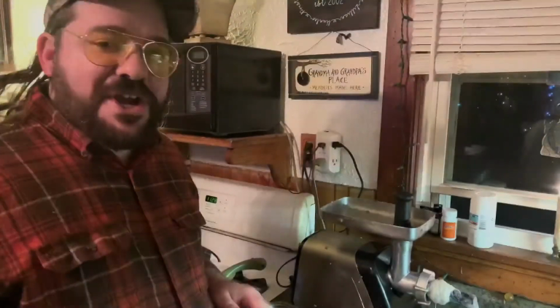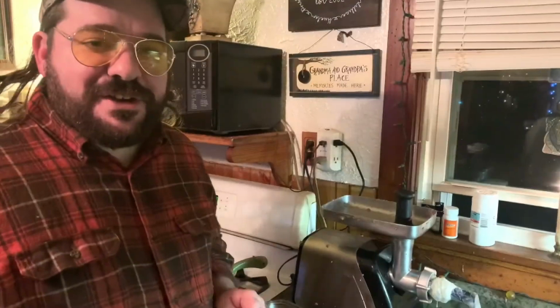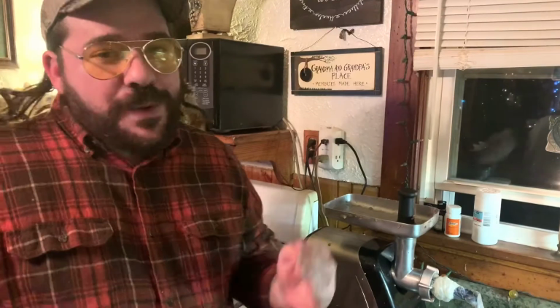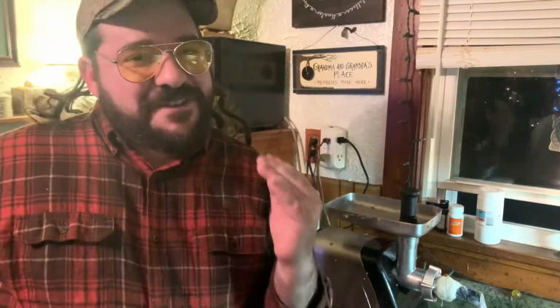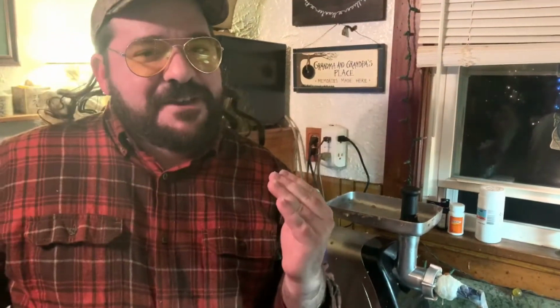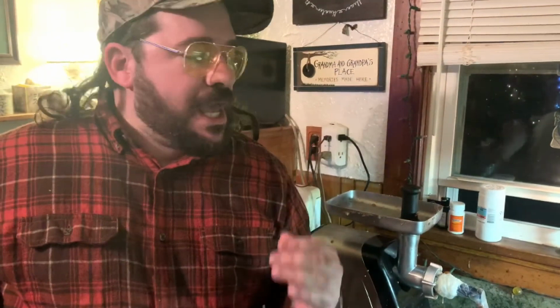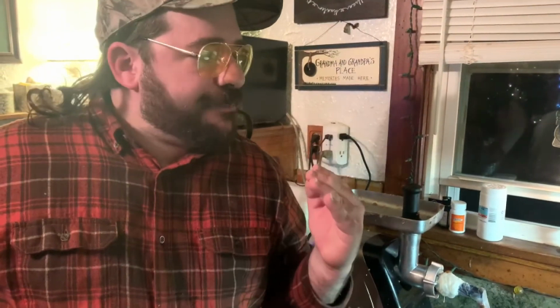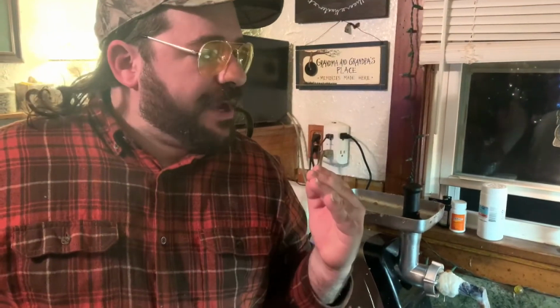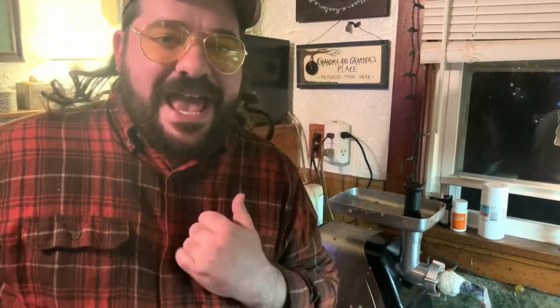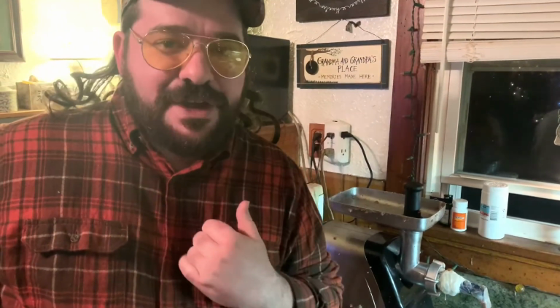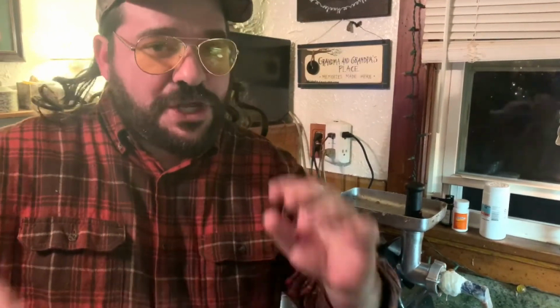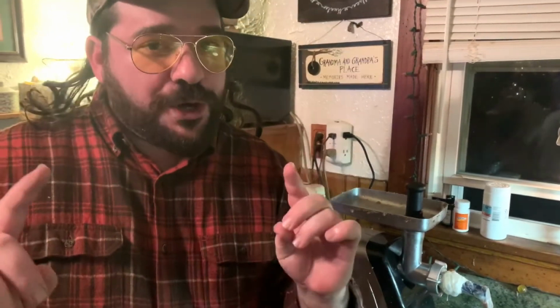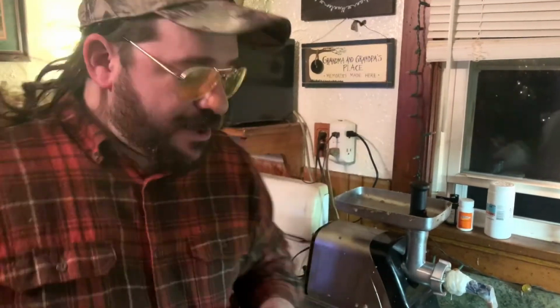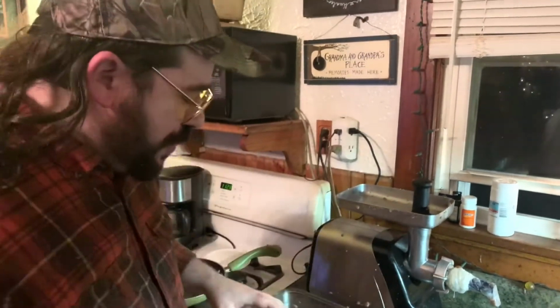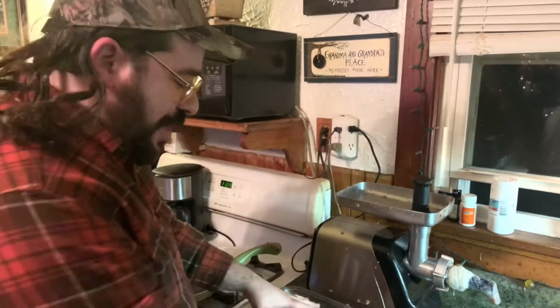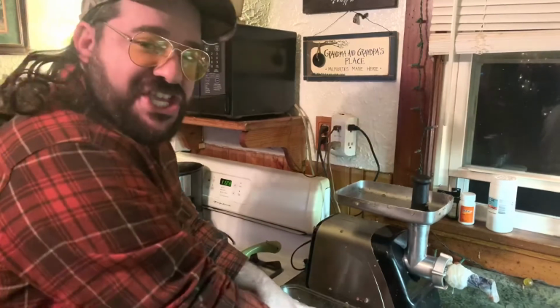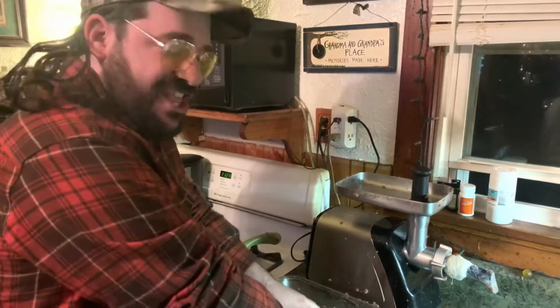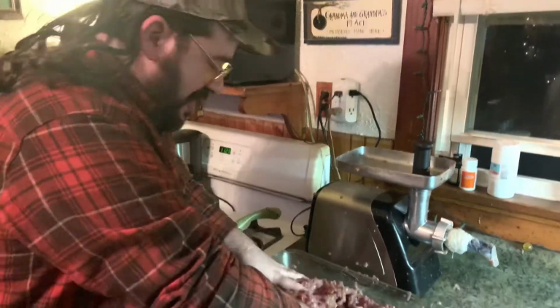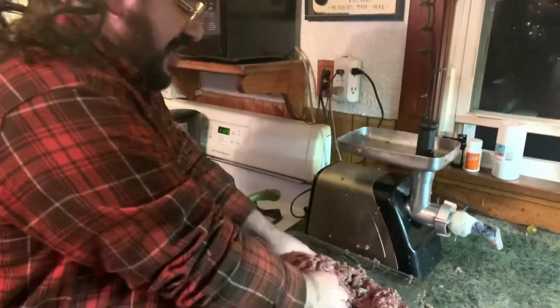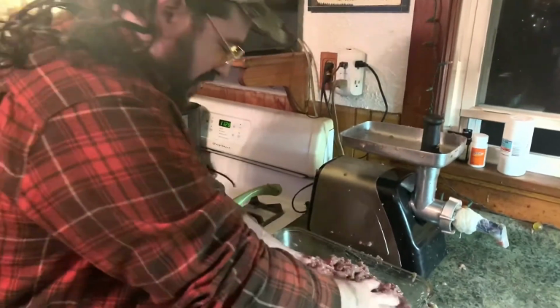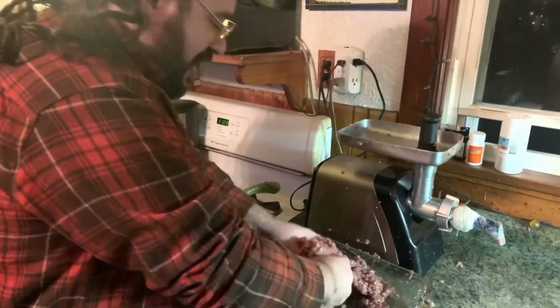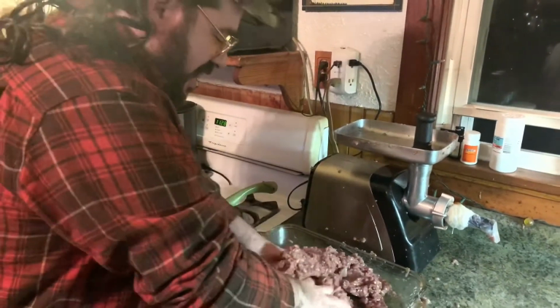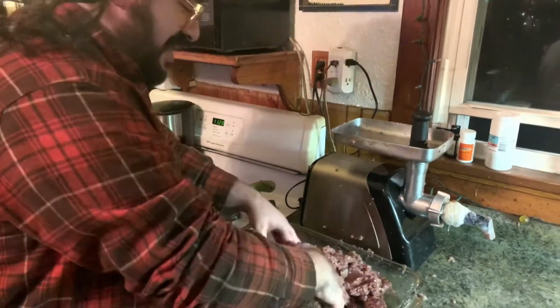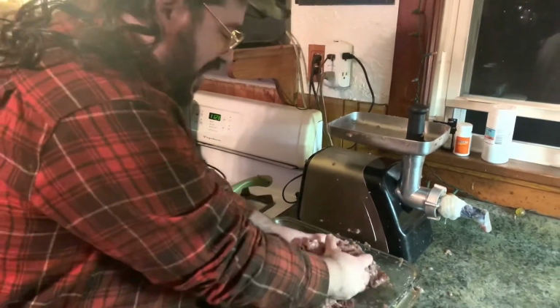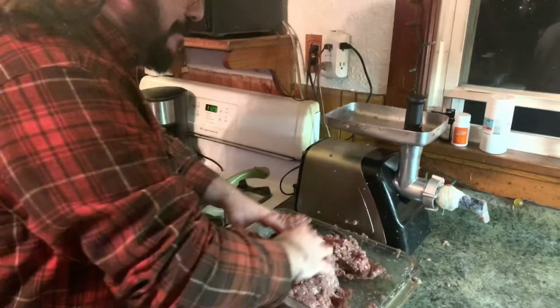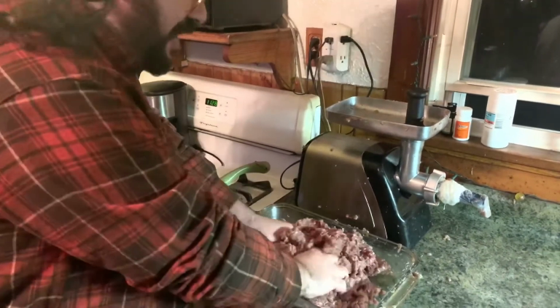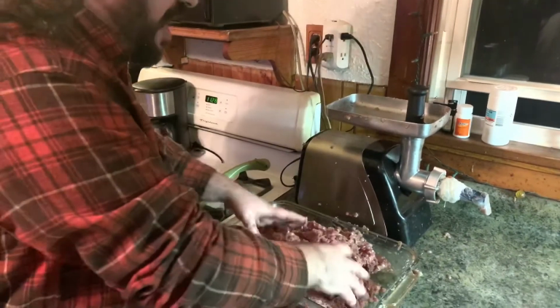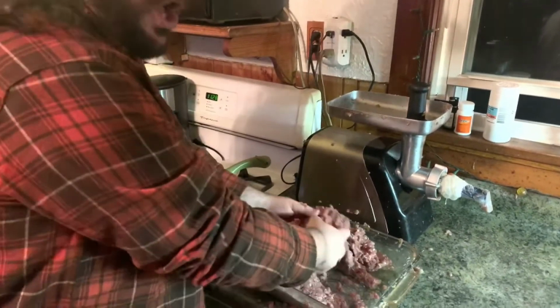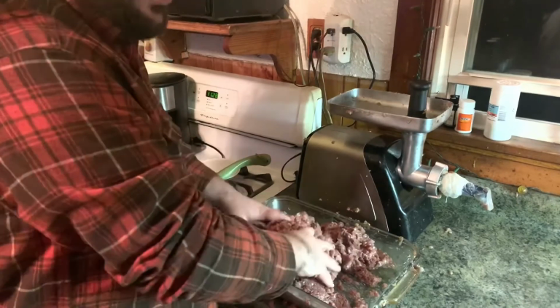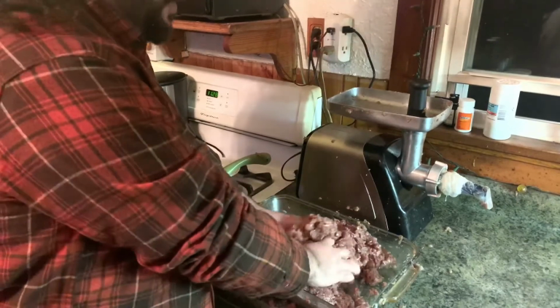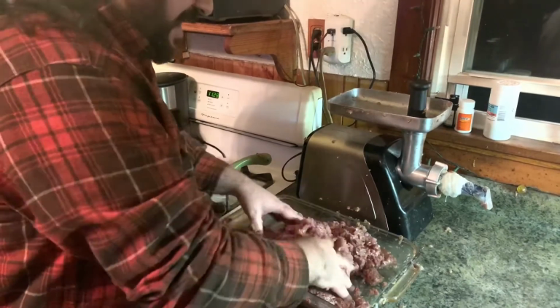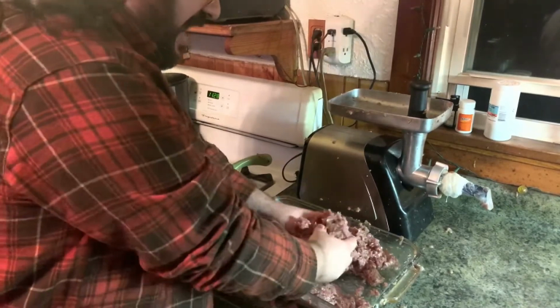What you wanna do here is, we did it 50-50 — half pork butt, half venison. What we're gonna do now is you really wanna get in there. Just get in, just get in. Mix it all up. That's good. Look at that.